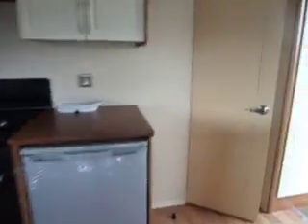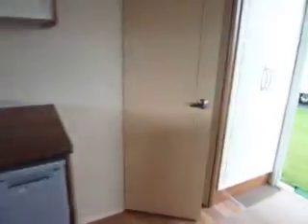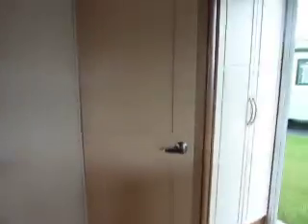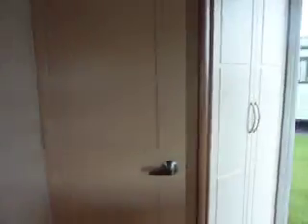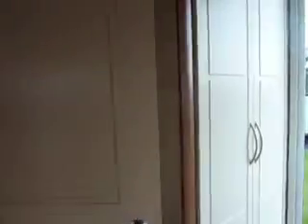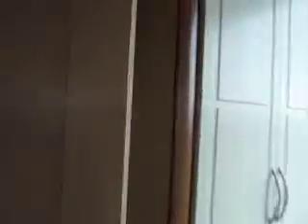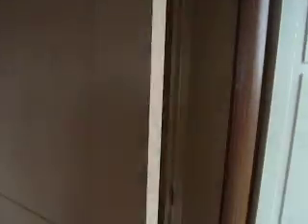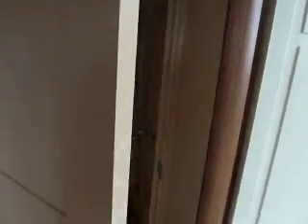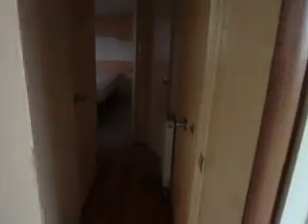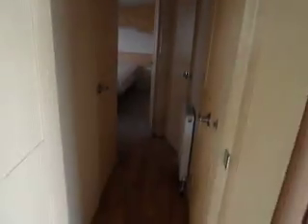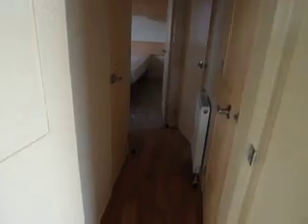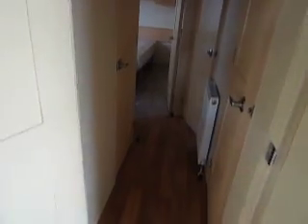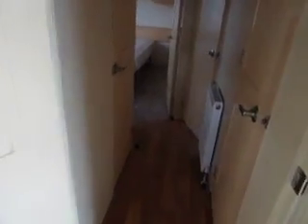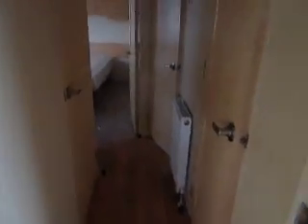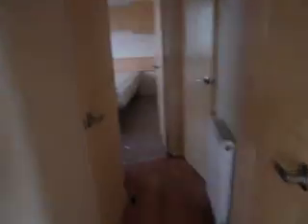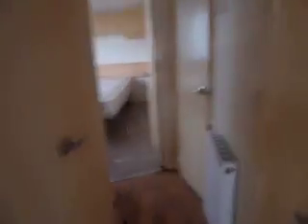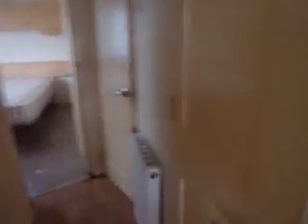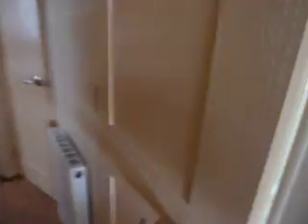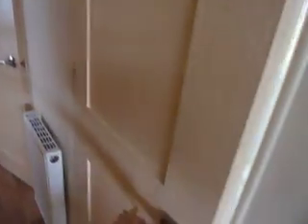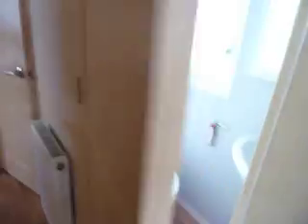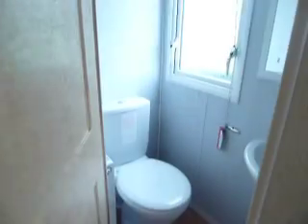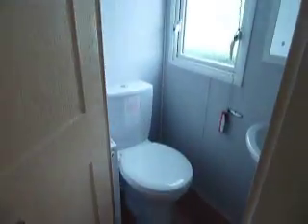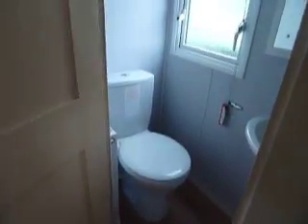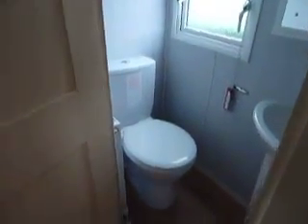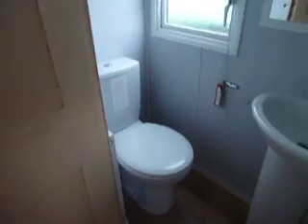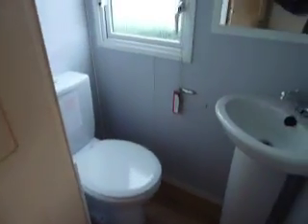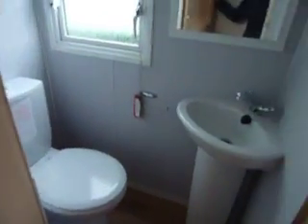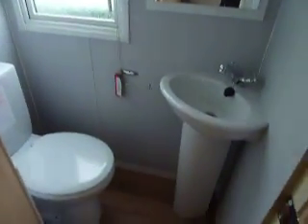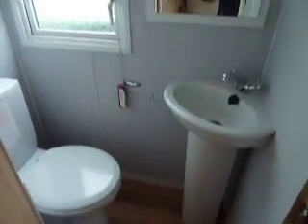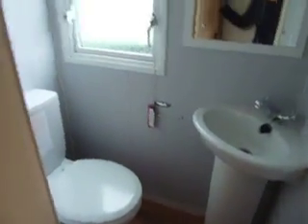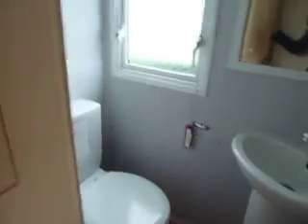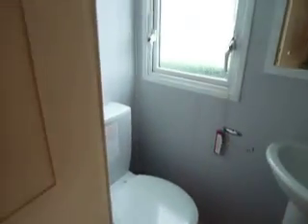And then into the back of the holiday home, you have the hallway. There's a bathroom with a small sink and toilet.